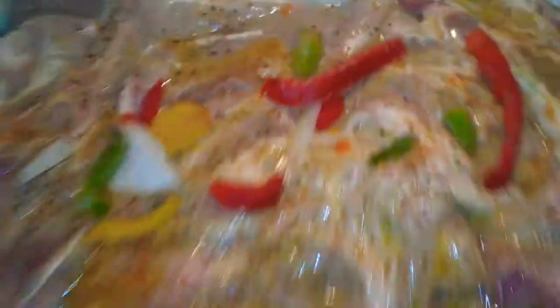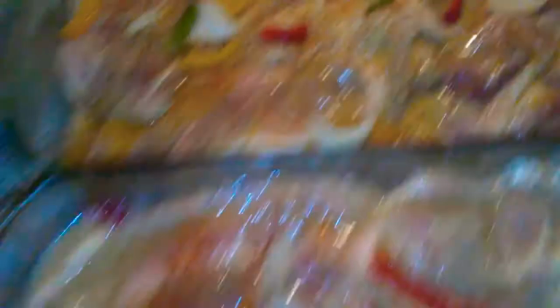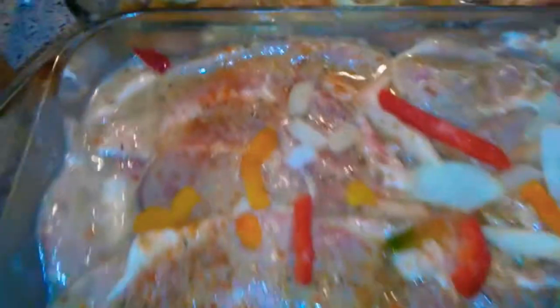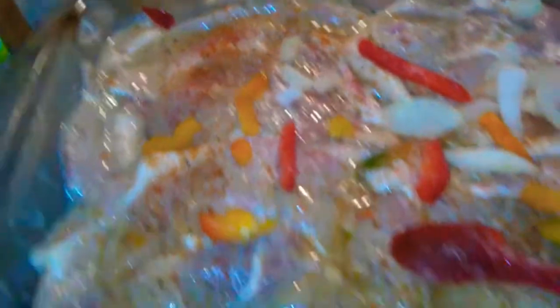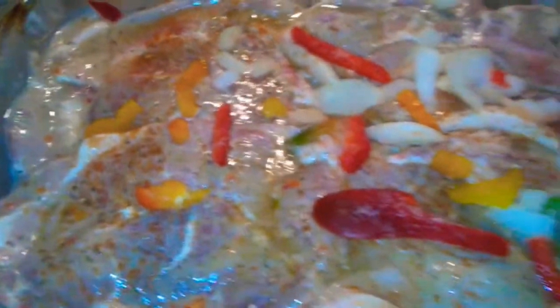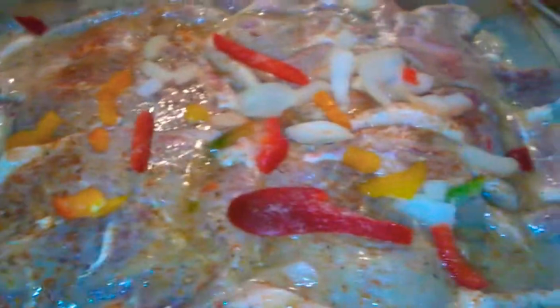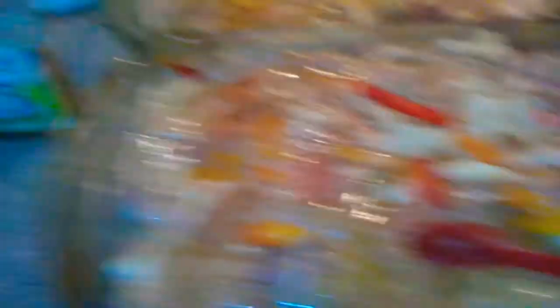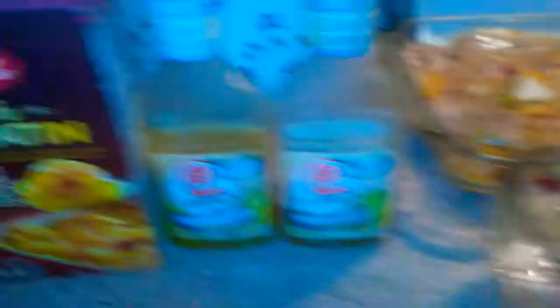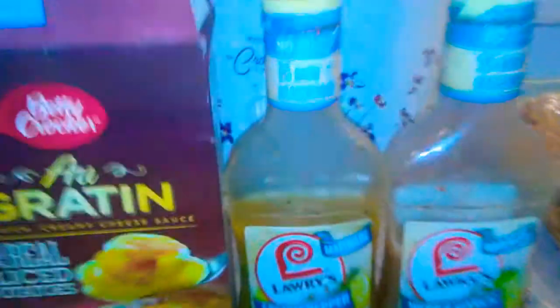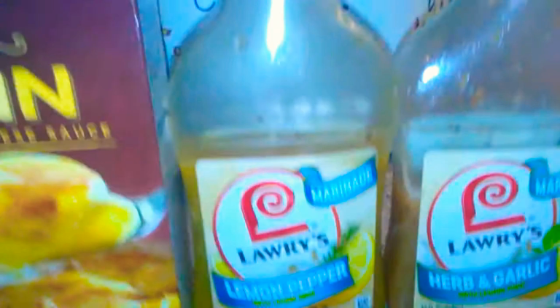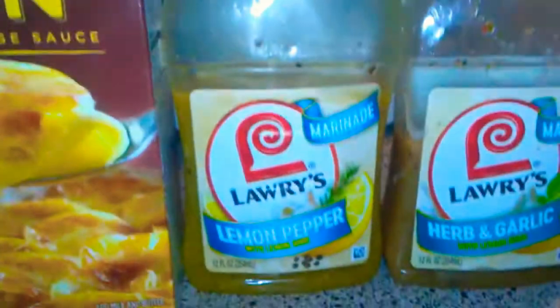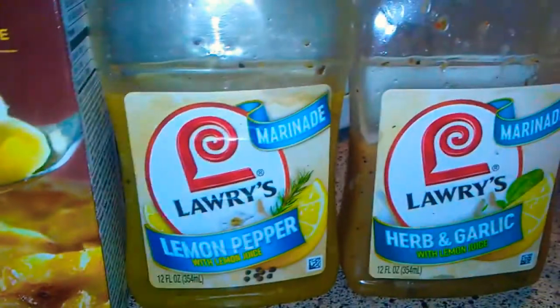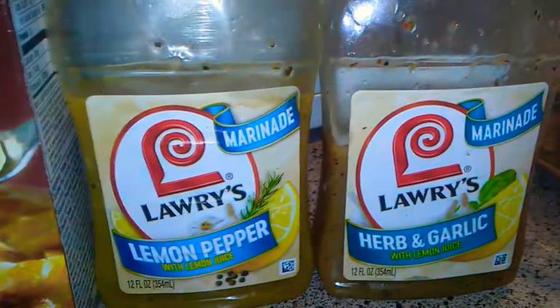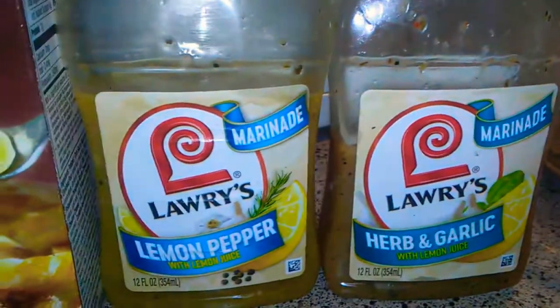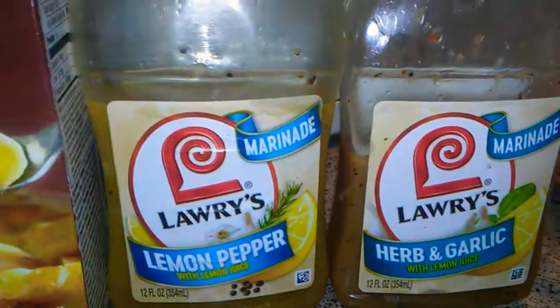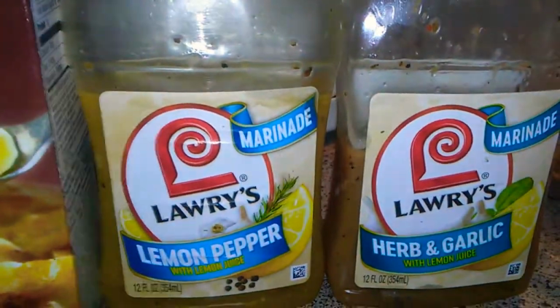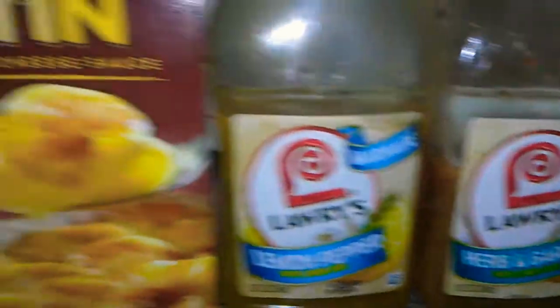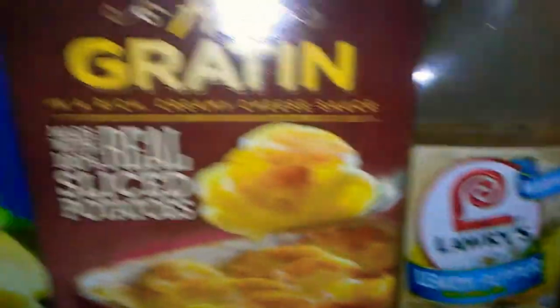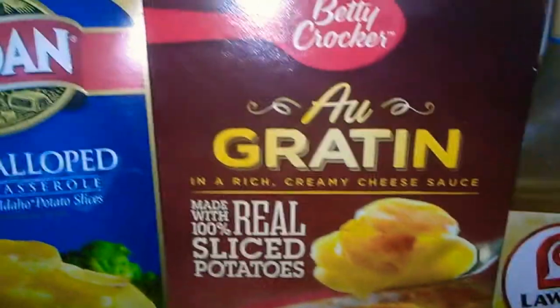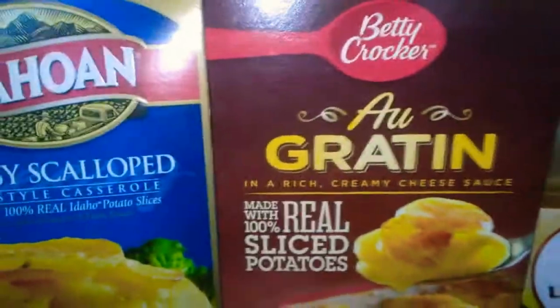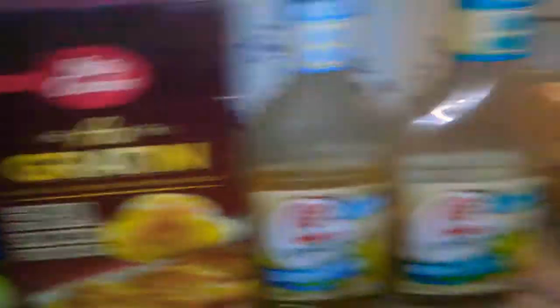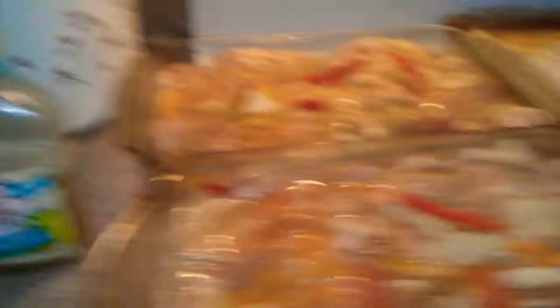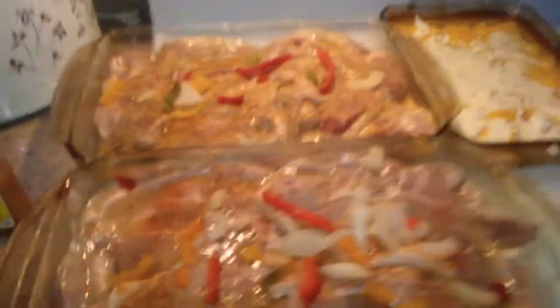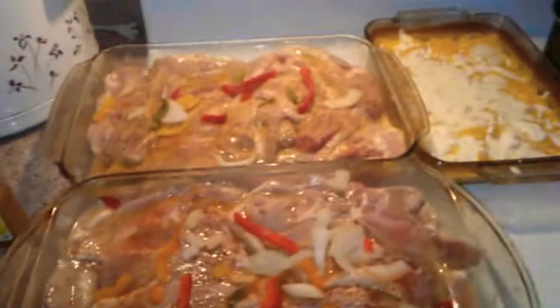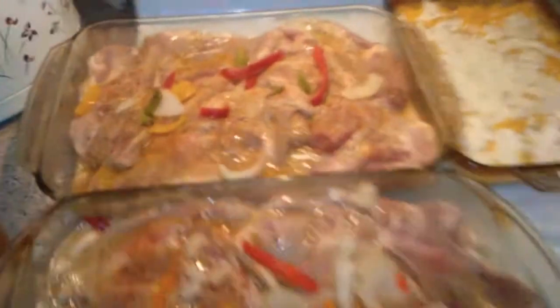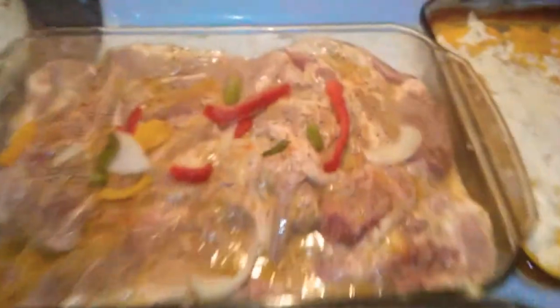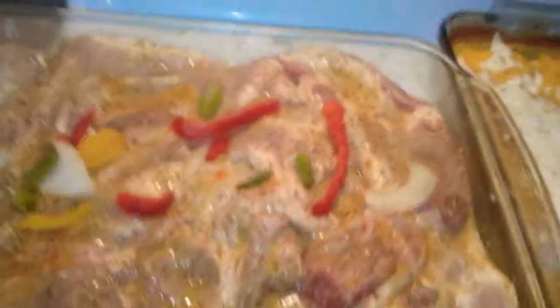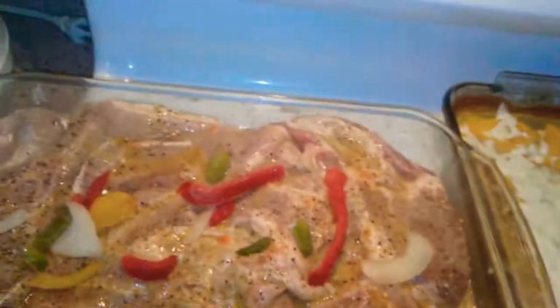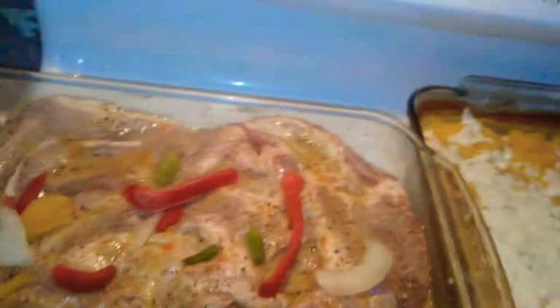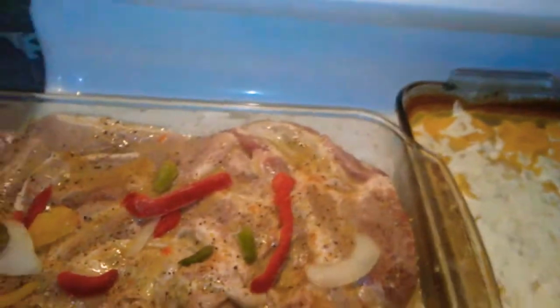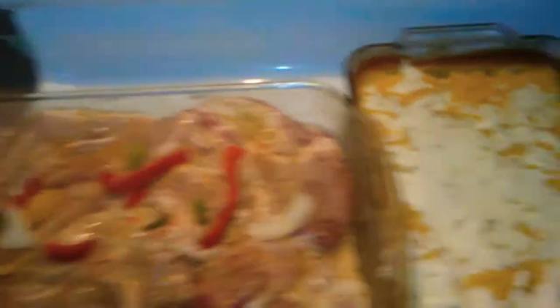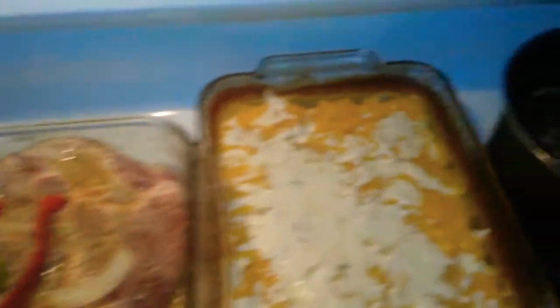Alright, let these bad boys get in the oven. That's how we're doing it. You kids can eat.